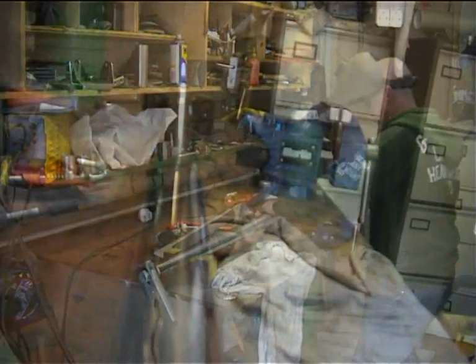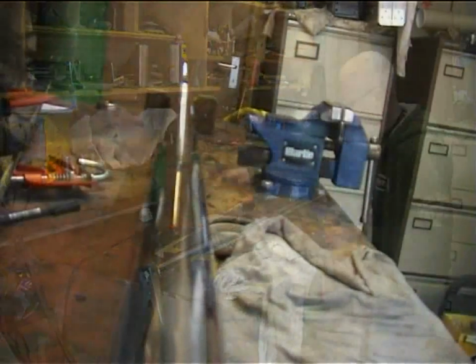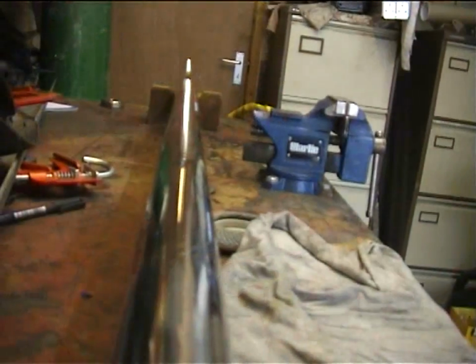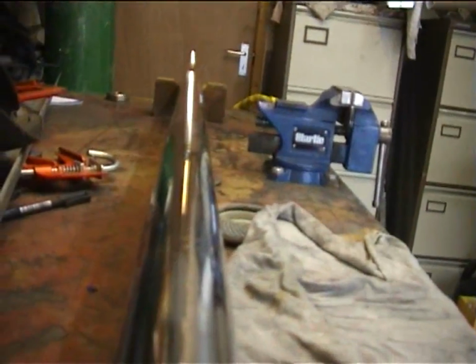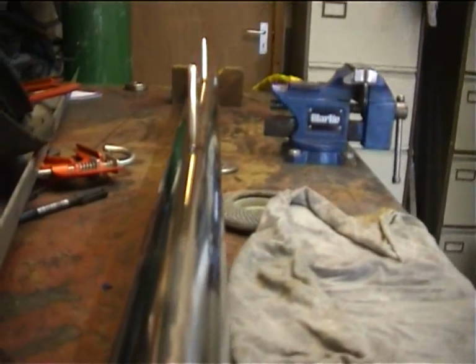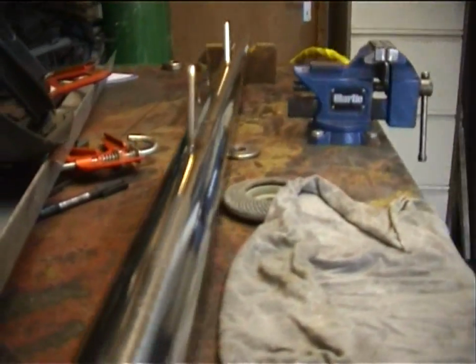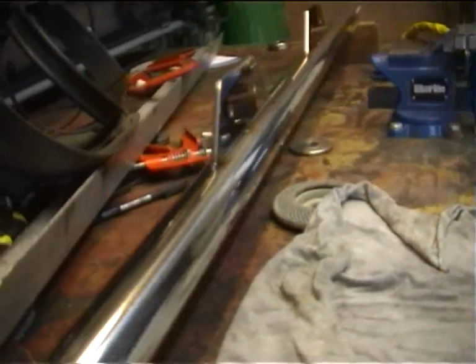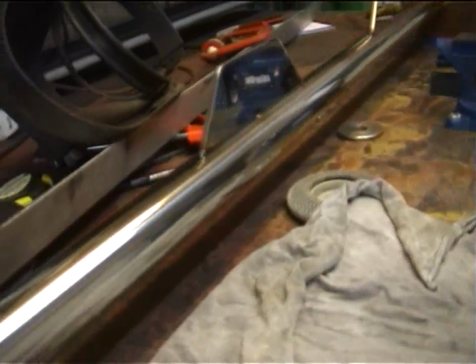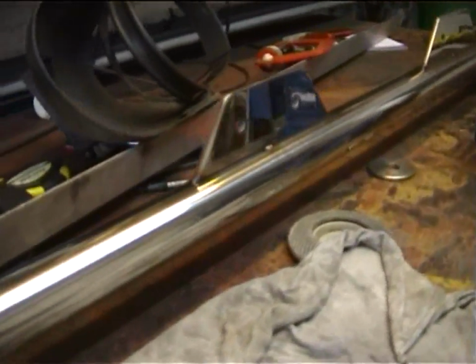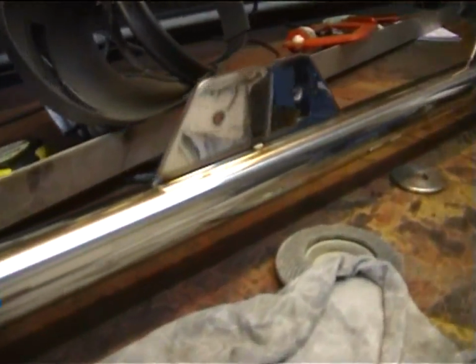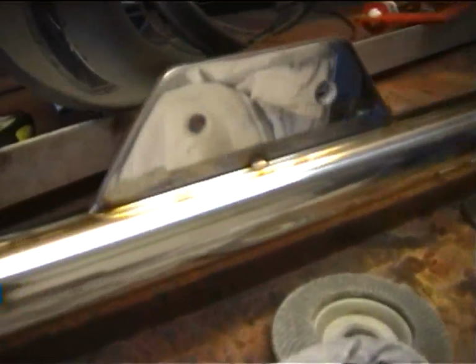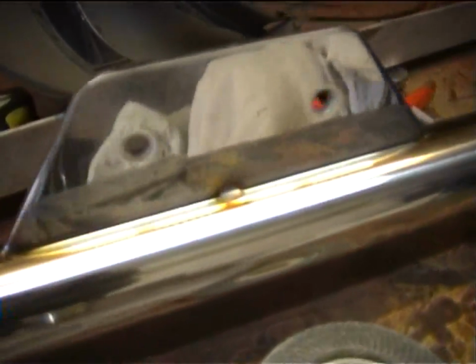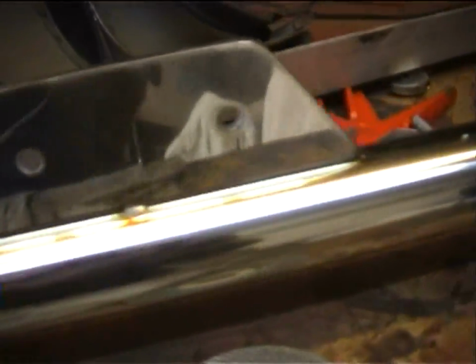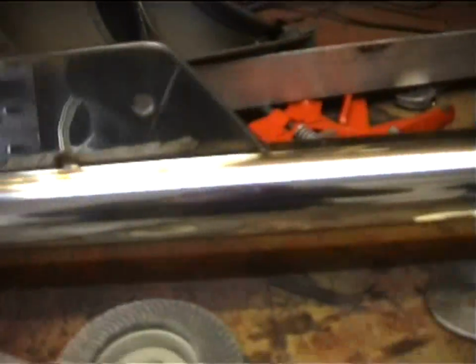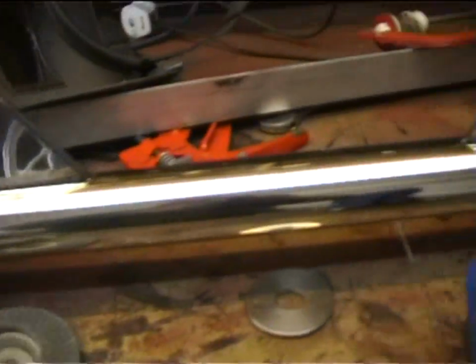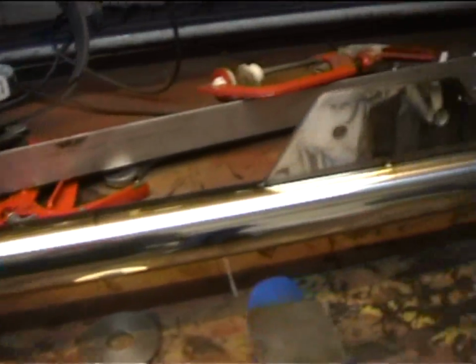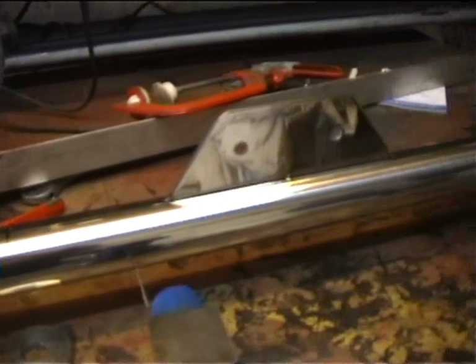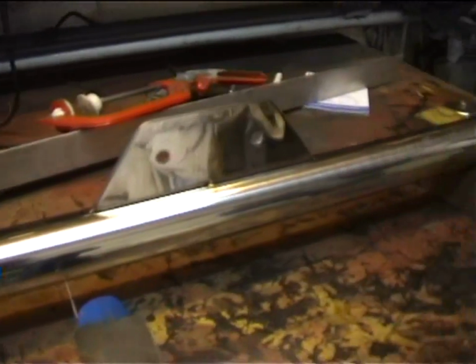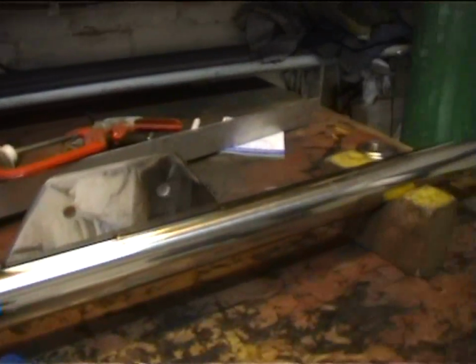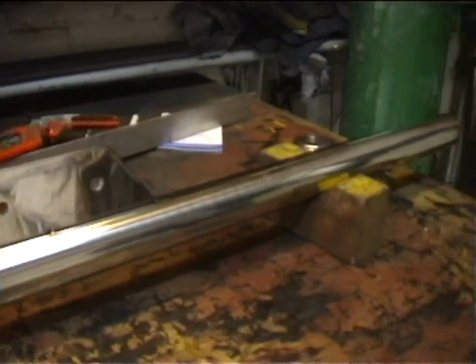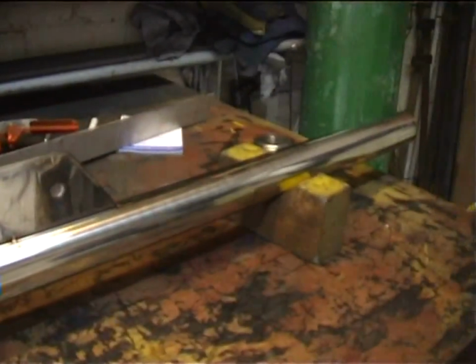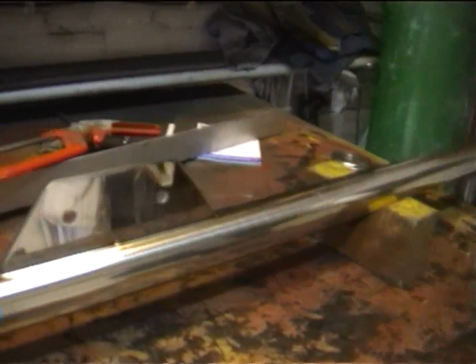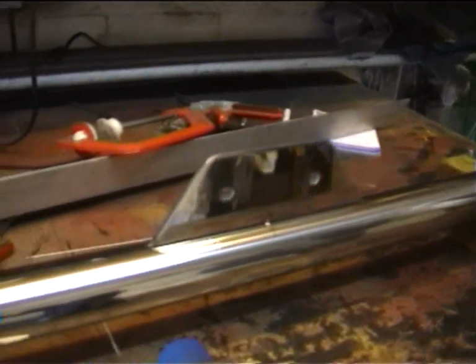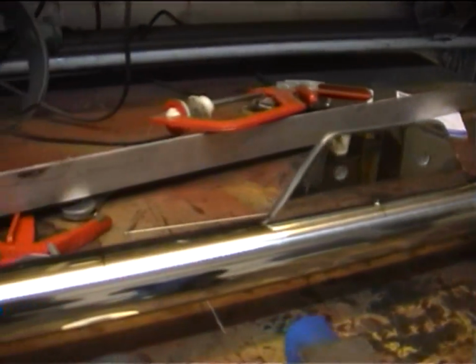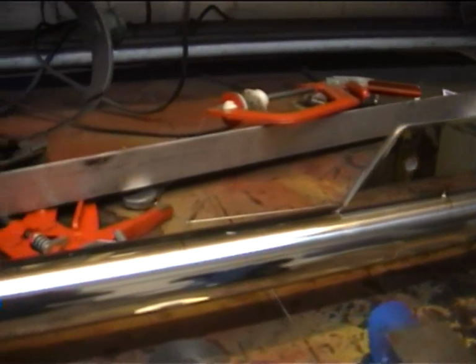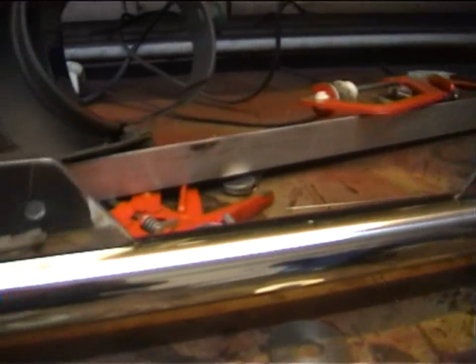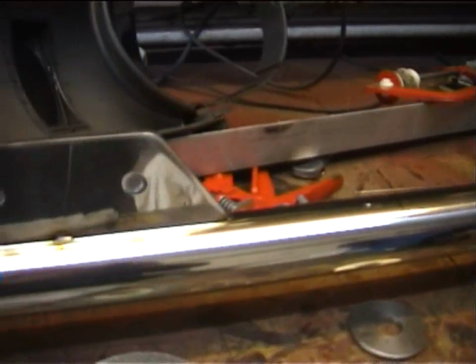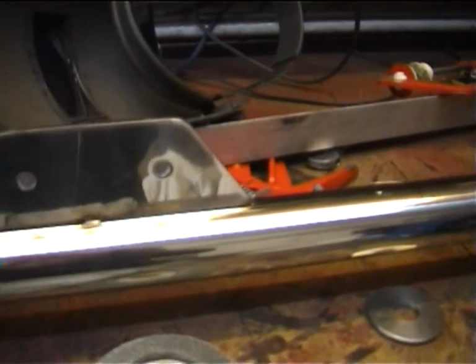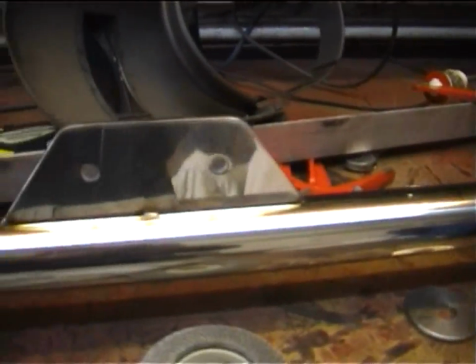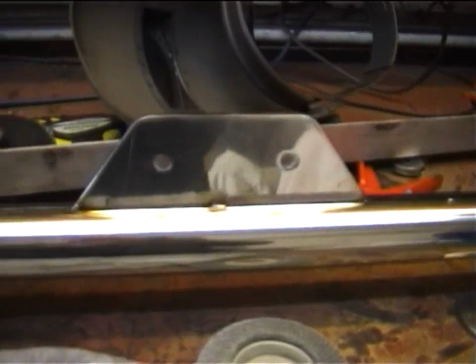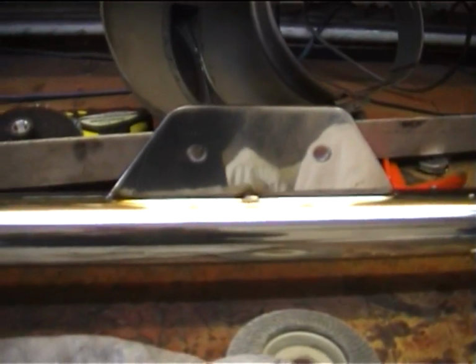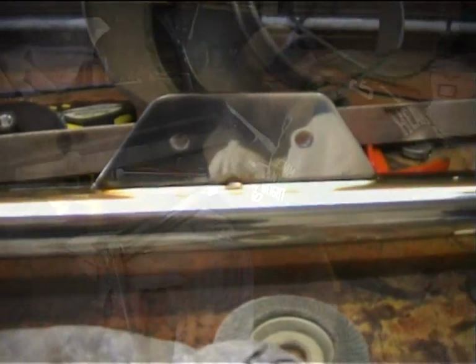Here you can see the plates just lightly tacked on. What we're going to do now is add a few more tacks and then weld these fully up.